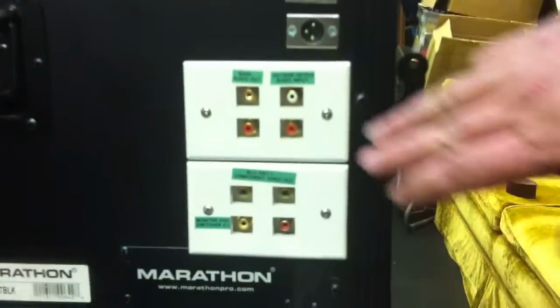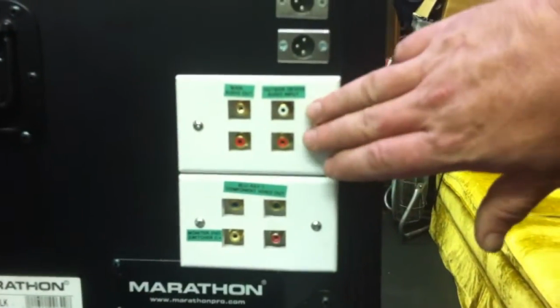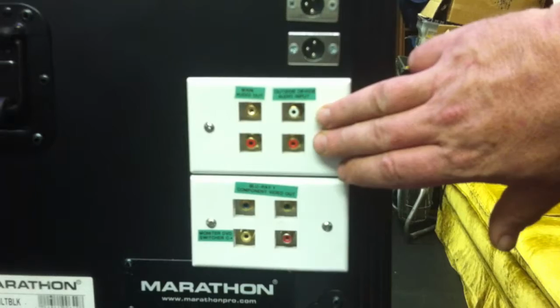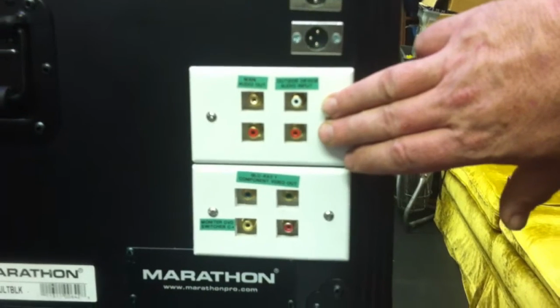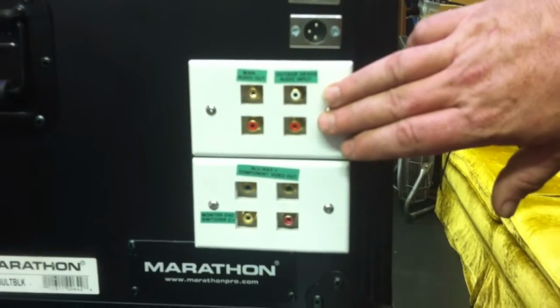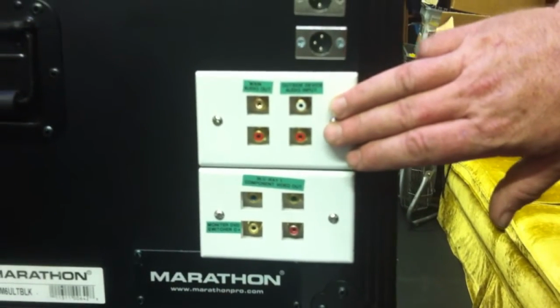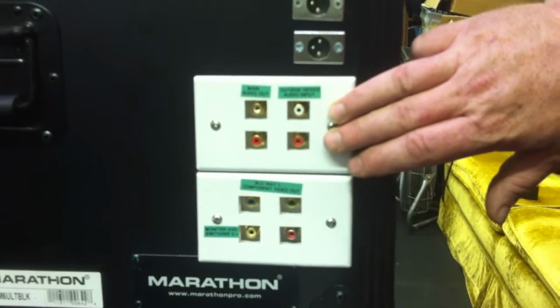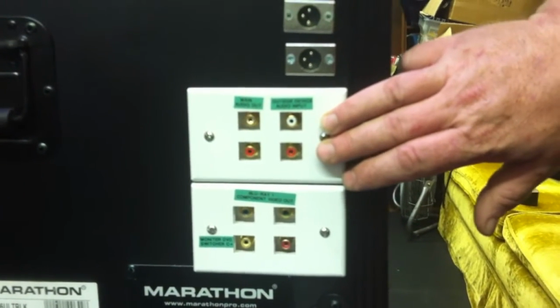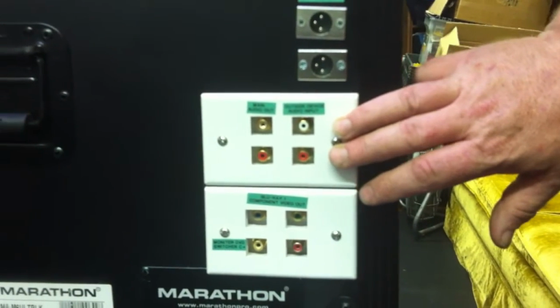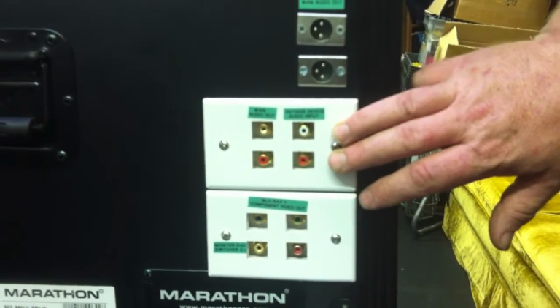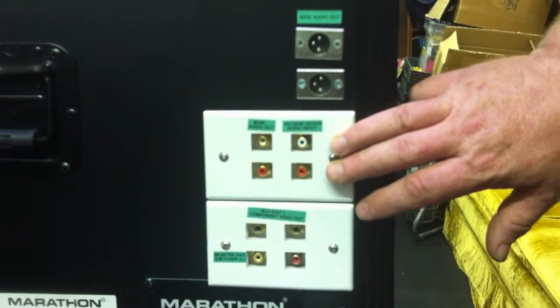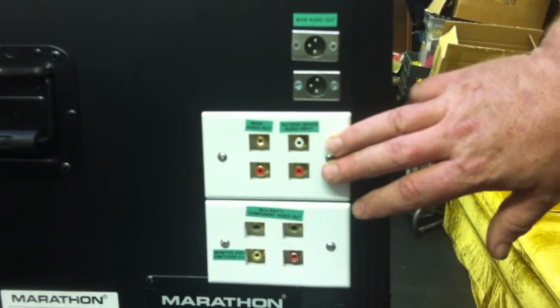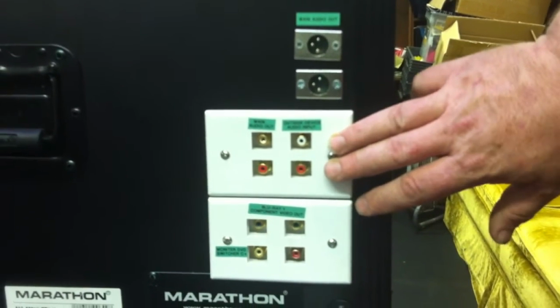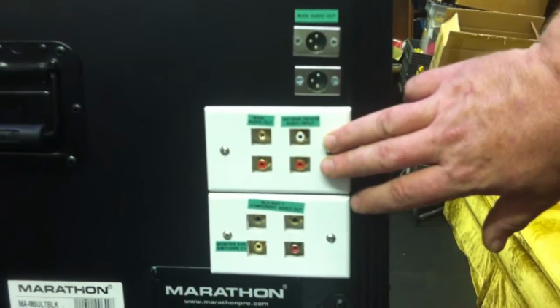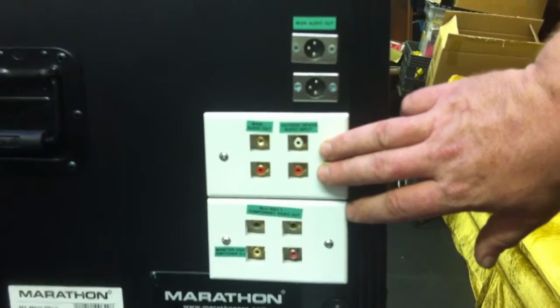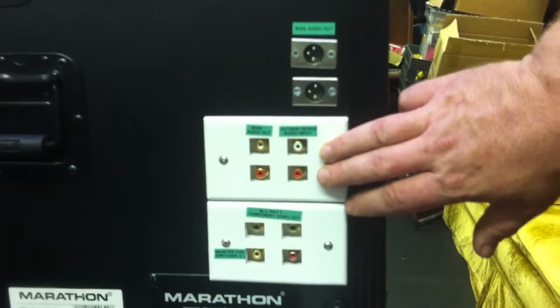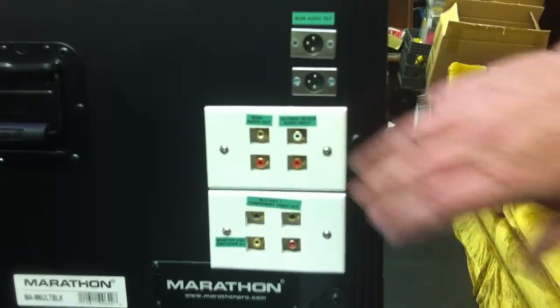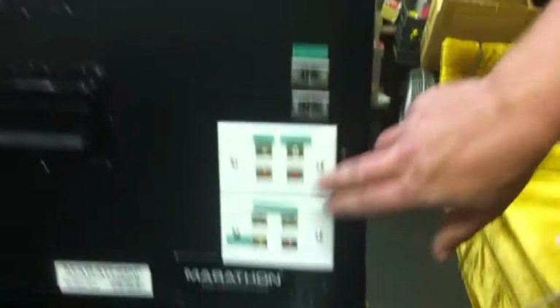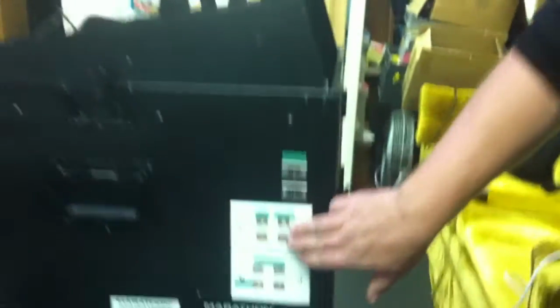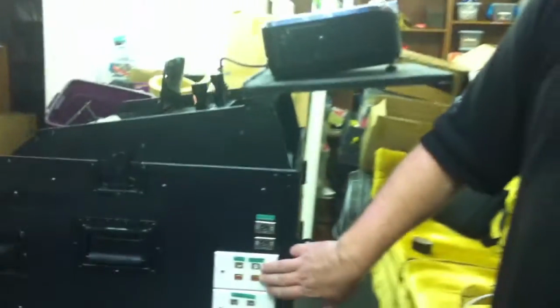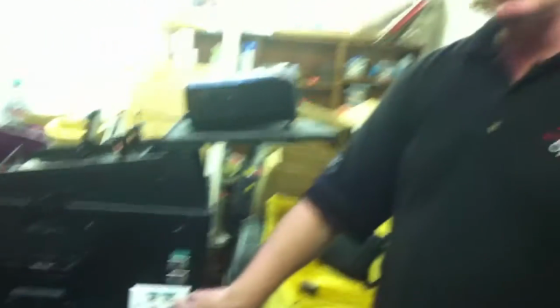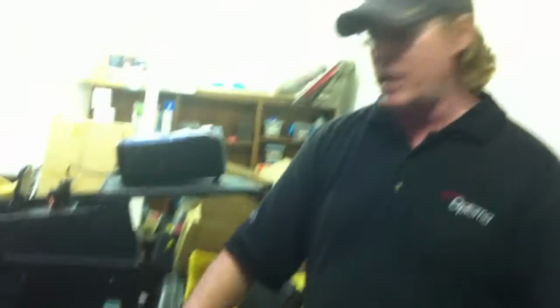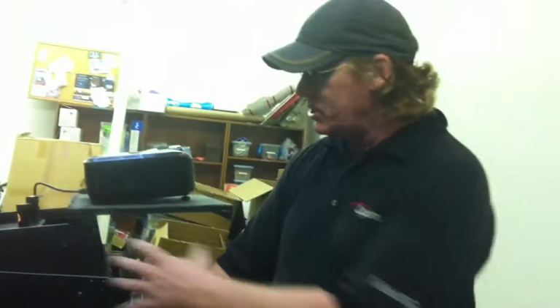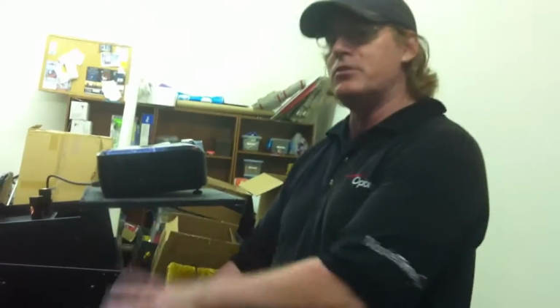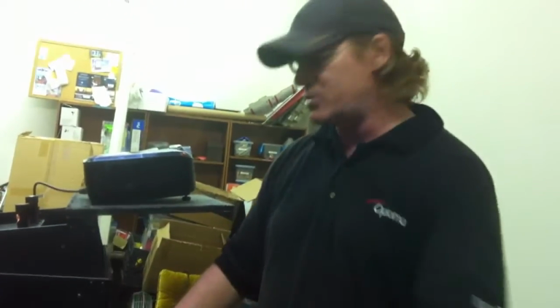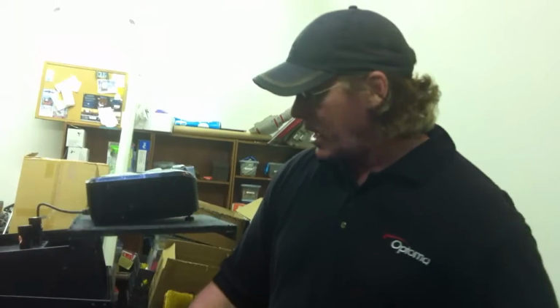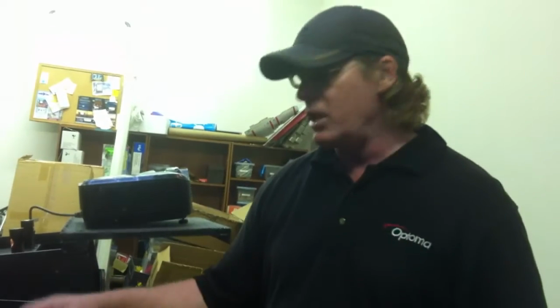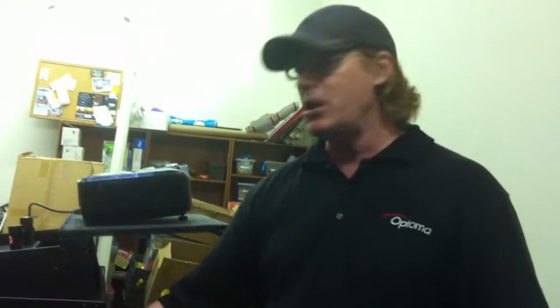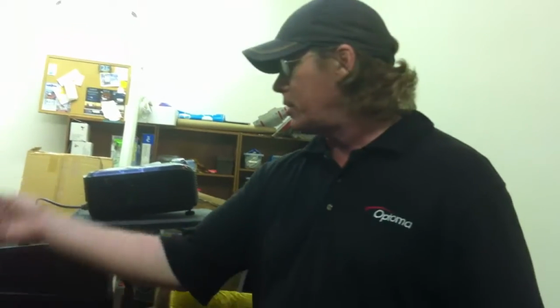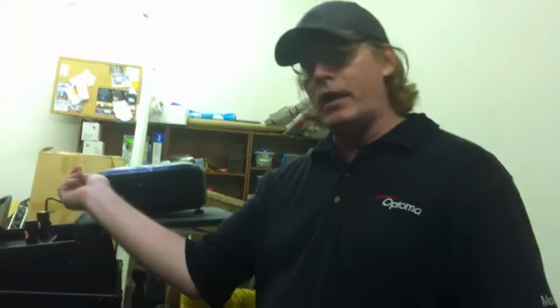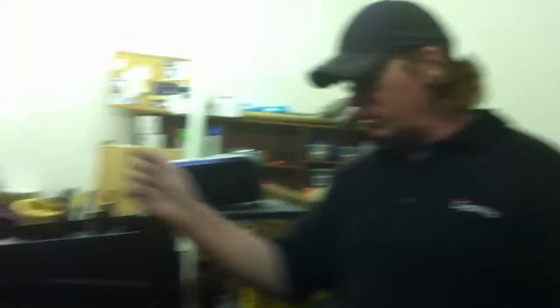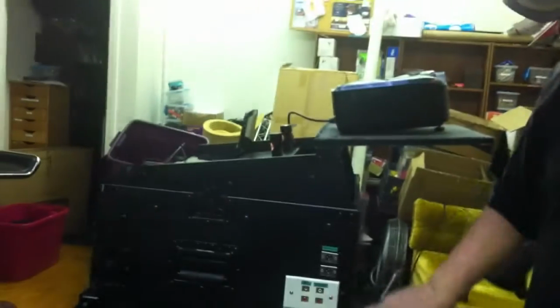Also below that, we have an outside device audio input. So if you've got a PlayStation, another DVD, or another outside device, simply plug the audio into that and you can integrate it into the system. You can then take your video and plug it directly into the projector.